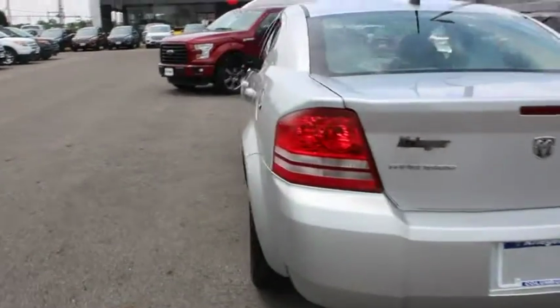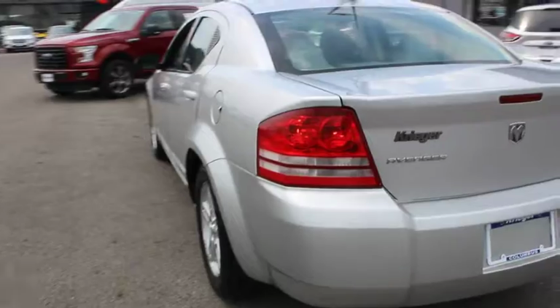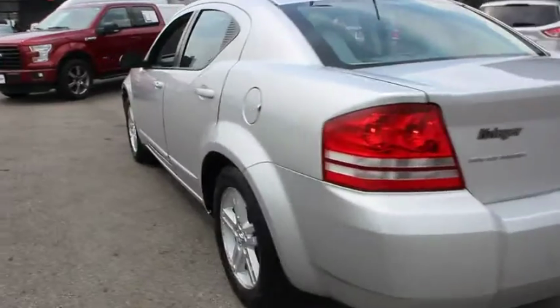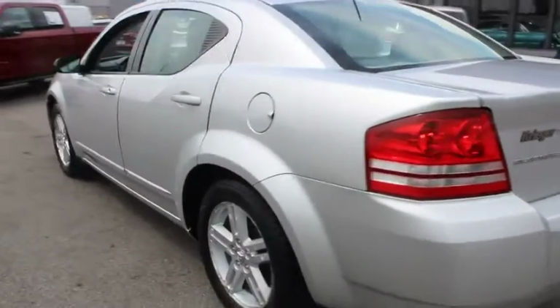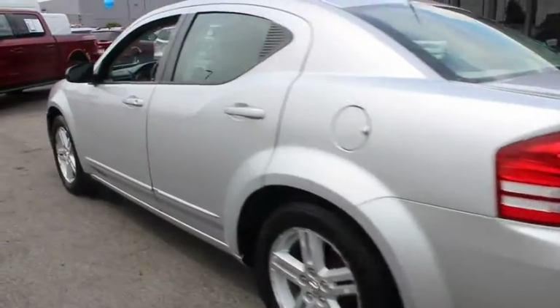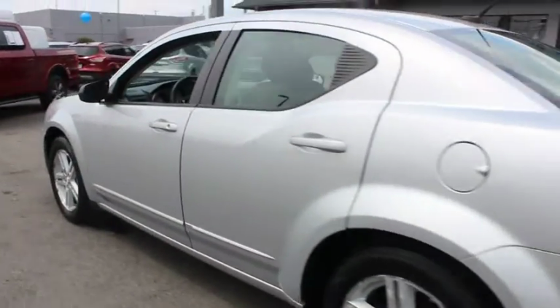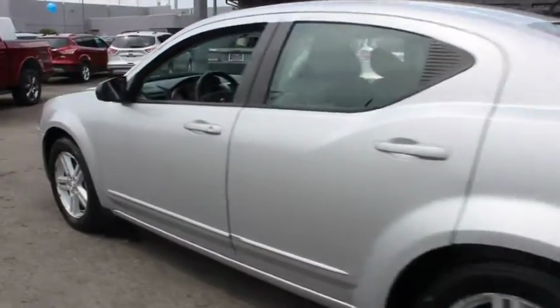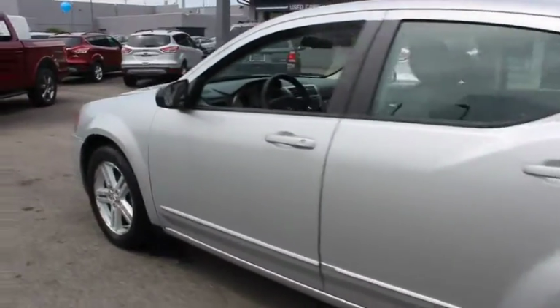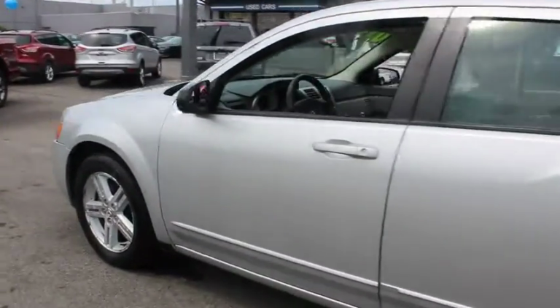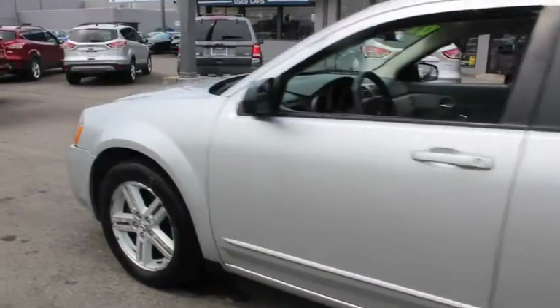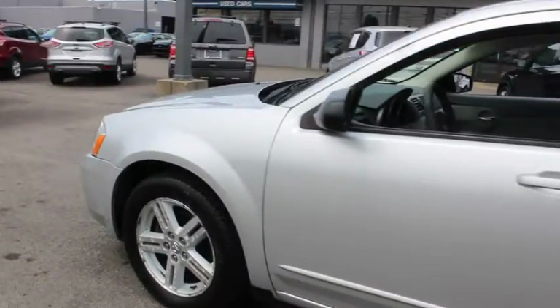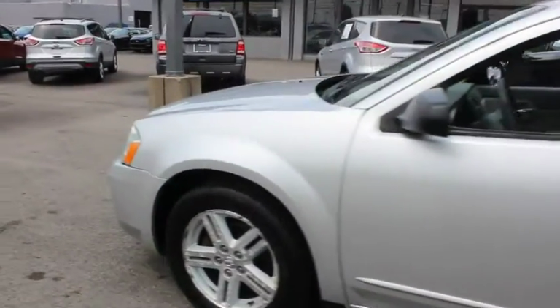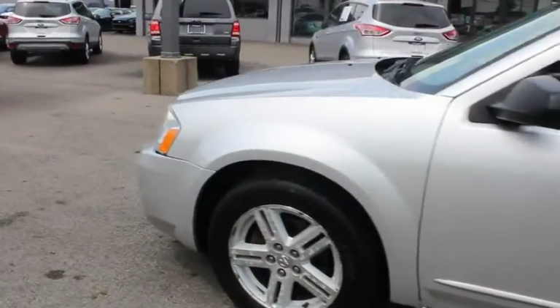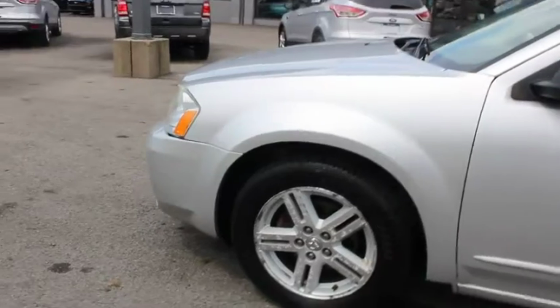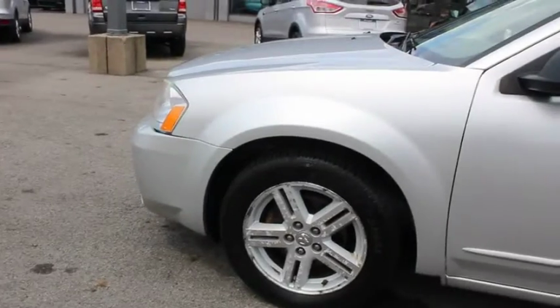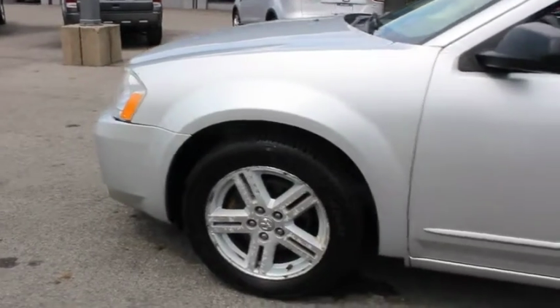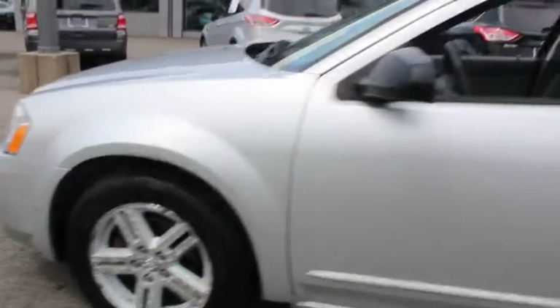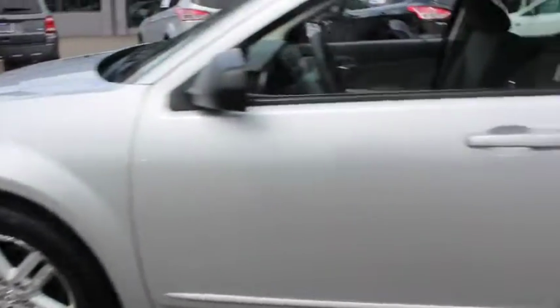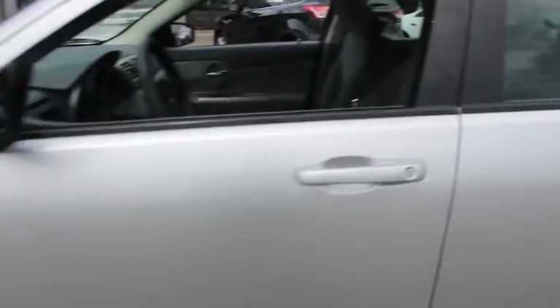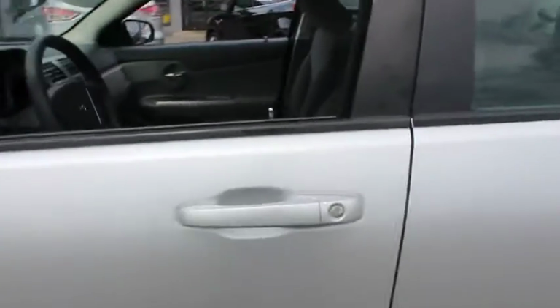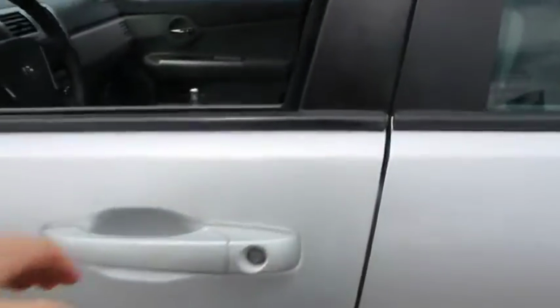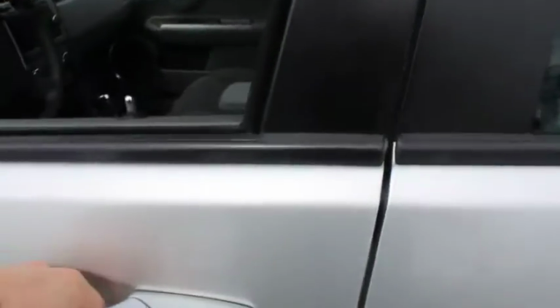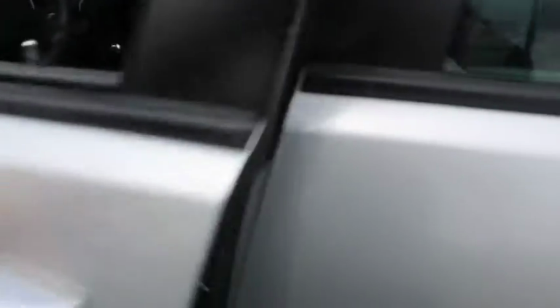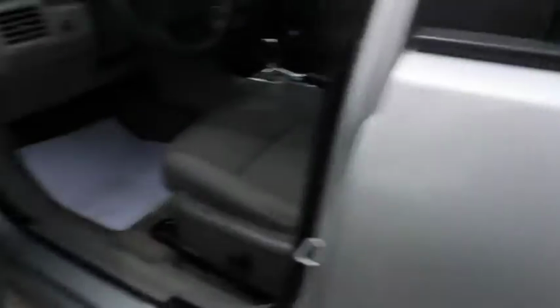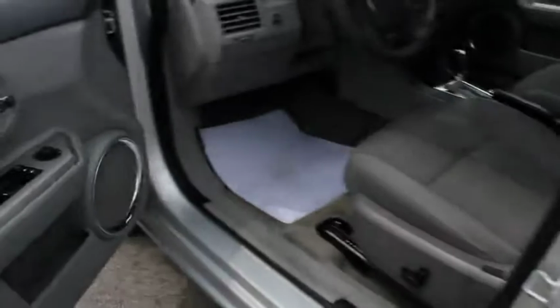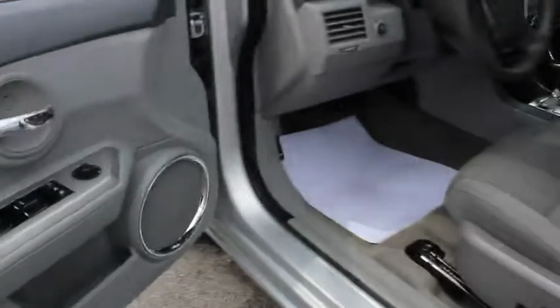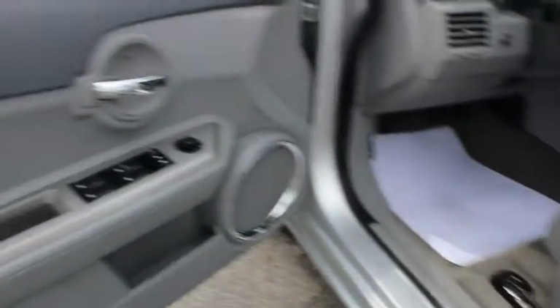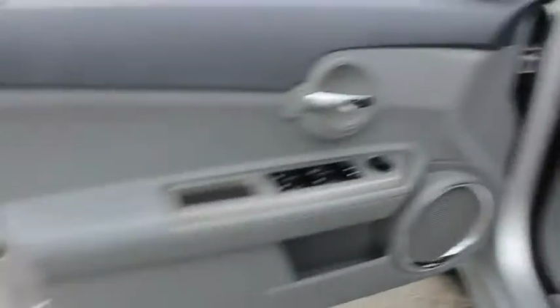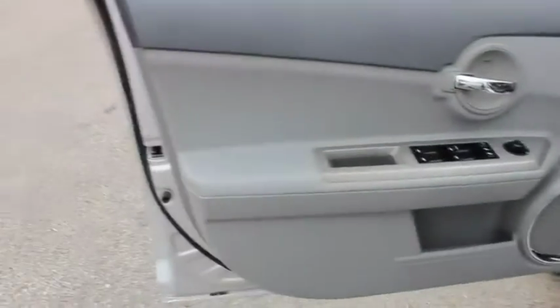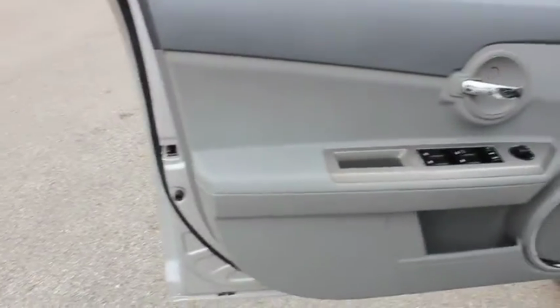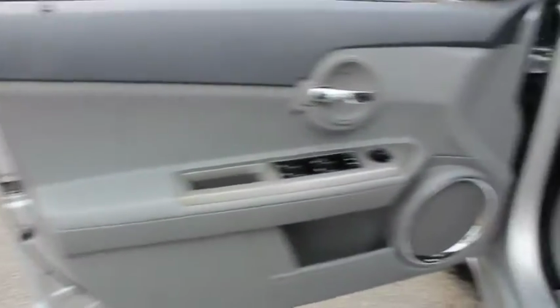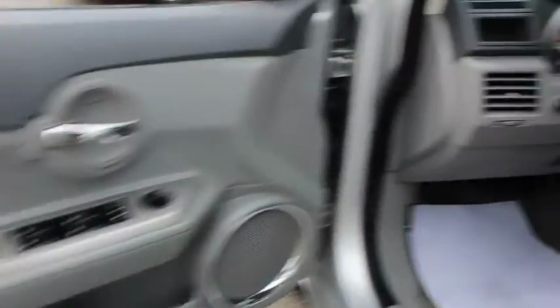Surprisingly roomy with the Avenger, you can have the sporty looking car you want and still get the storage space you need. This vehicle has less than 105,000 miles. Here are some of this vehicle's great options: anti-lock braking system.